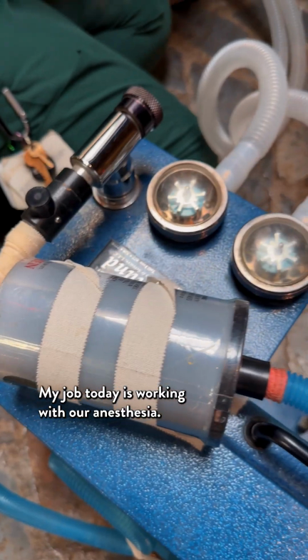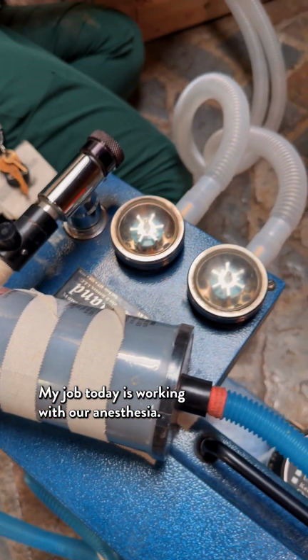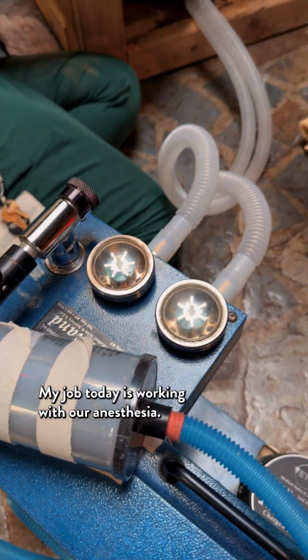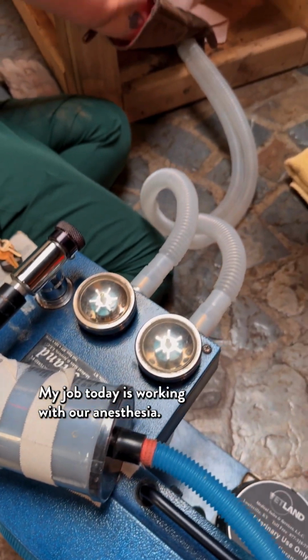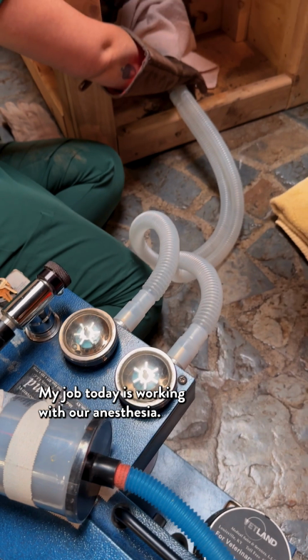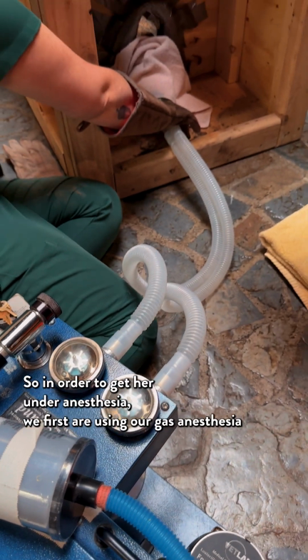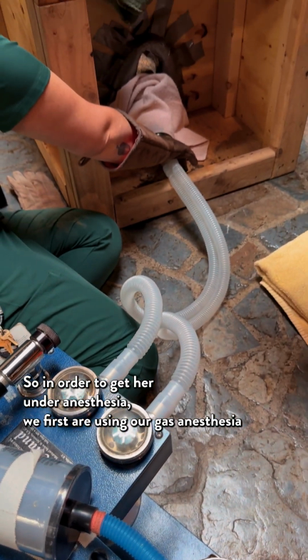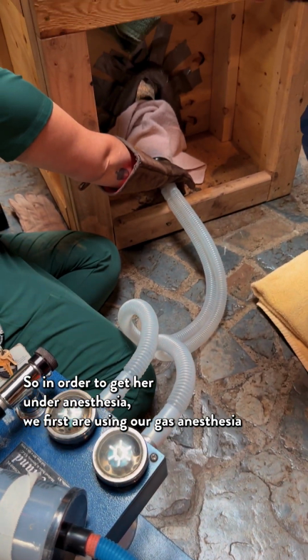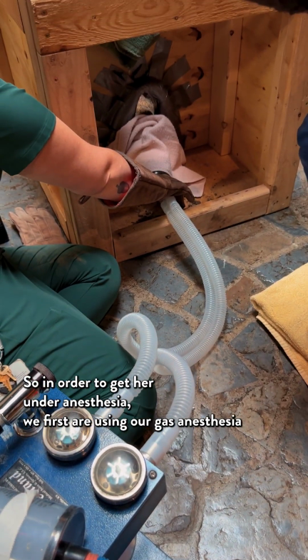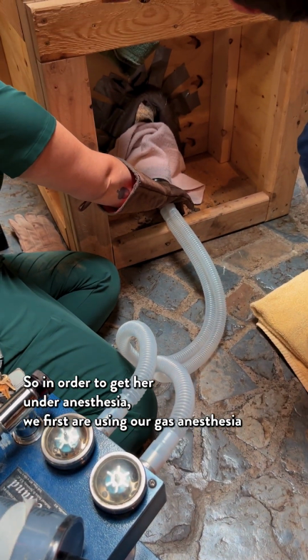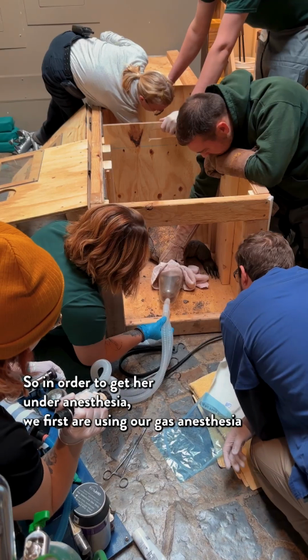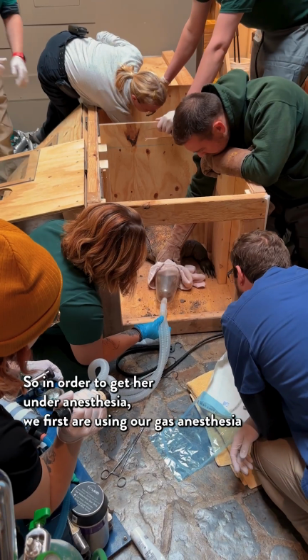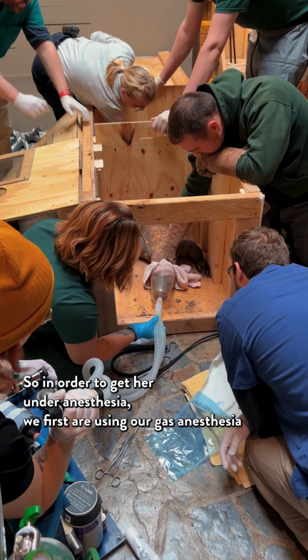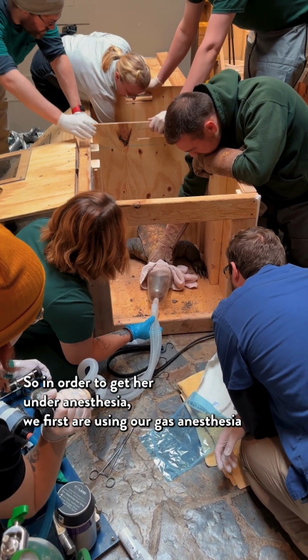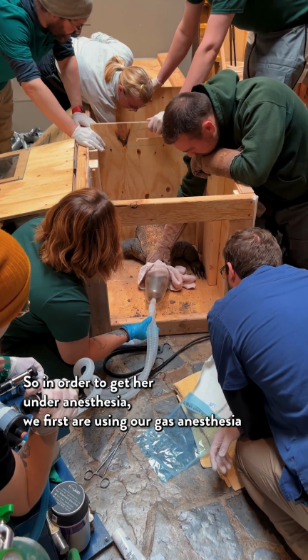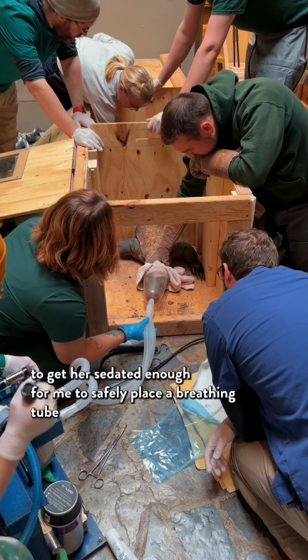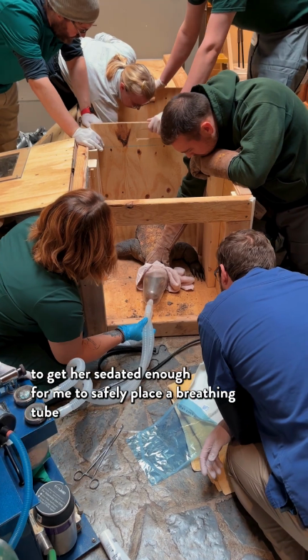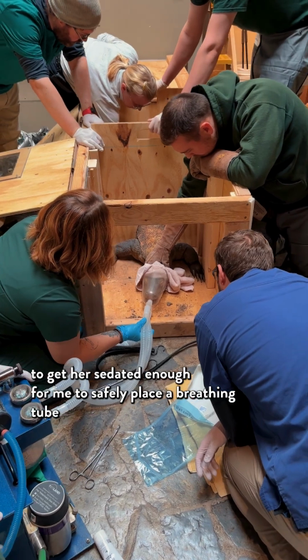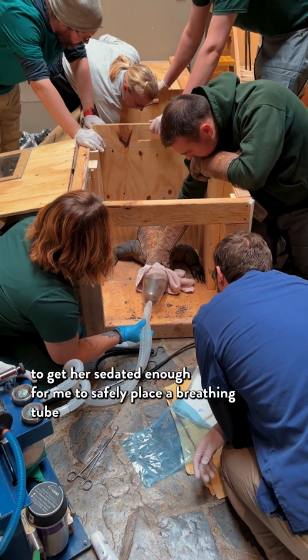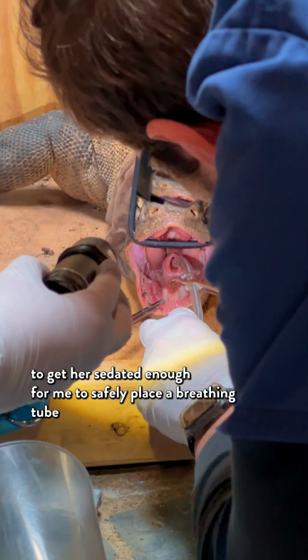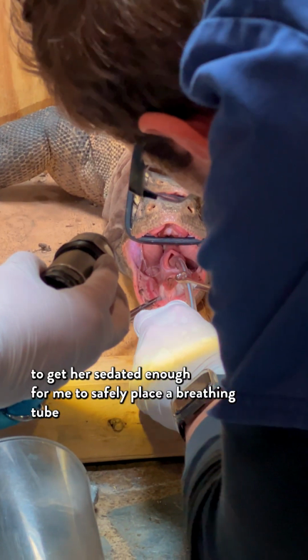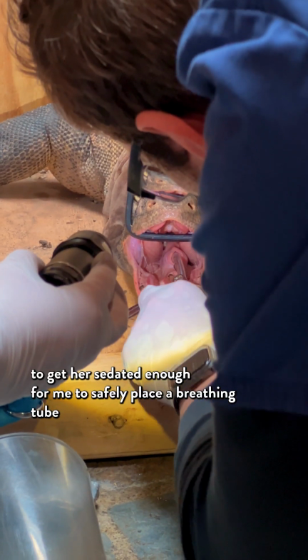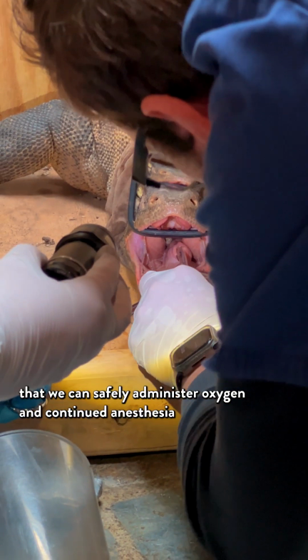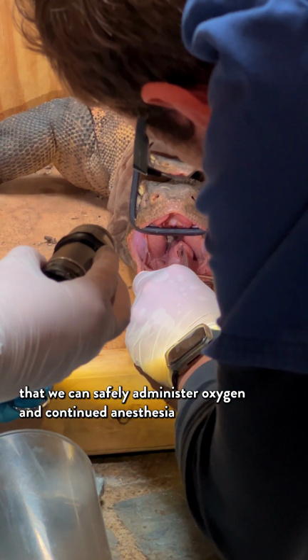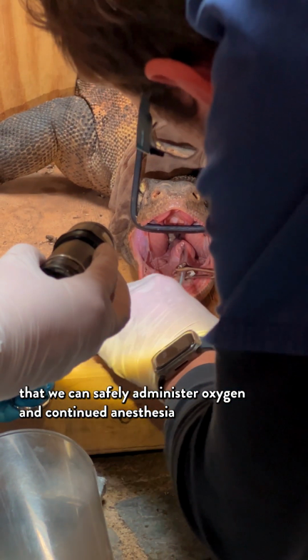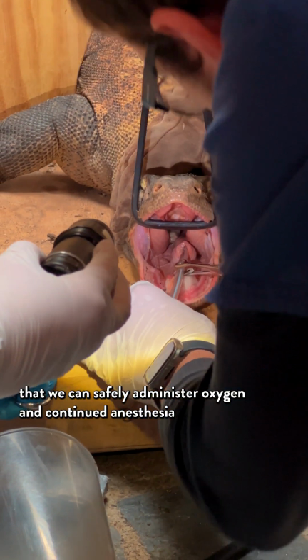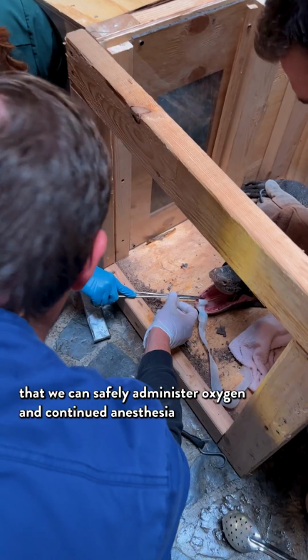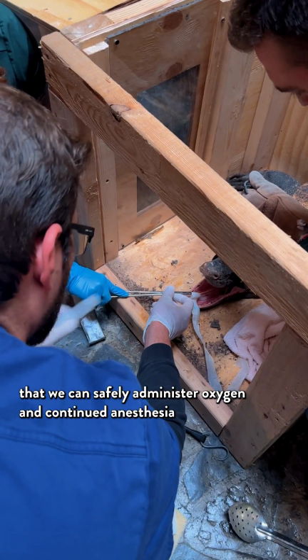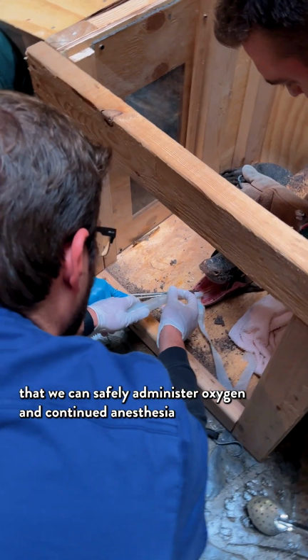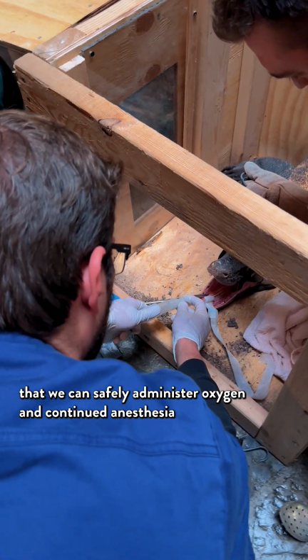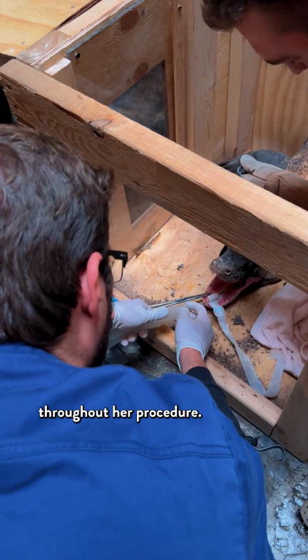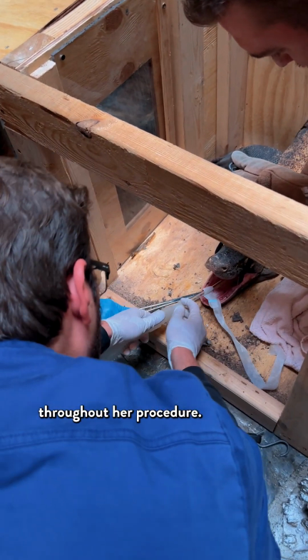My job today is working with our anesthesia. In order to get her under anesthesia, we first are using our gas anesthesia to get her sedated enough for me to safely place a breathing tube. That way we can safely administer oxygen and continued anesthesia throughout her procedure.